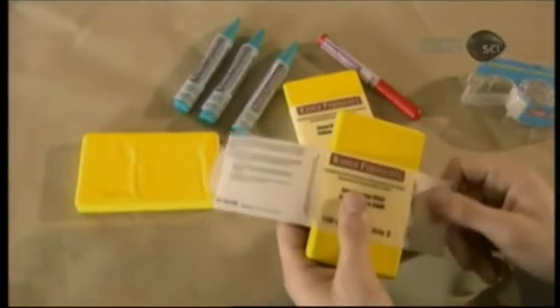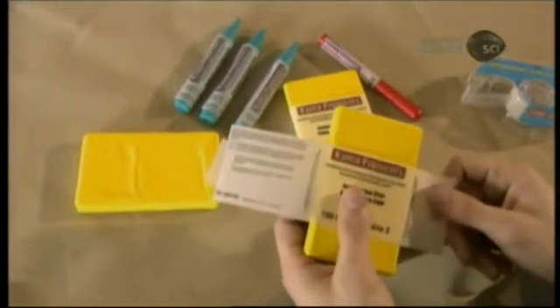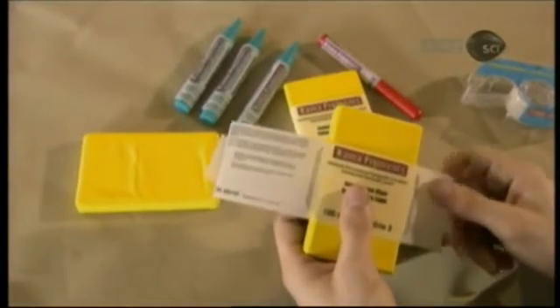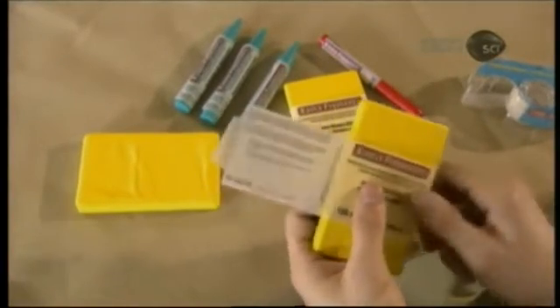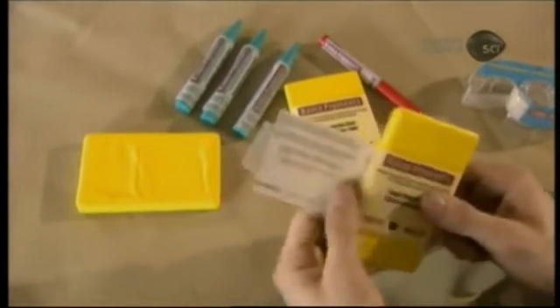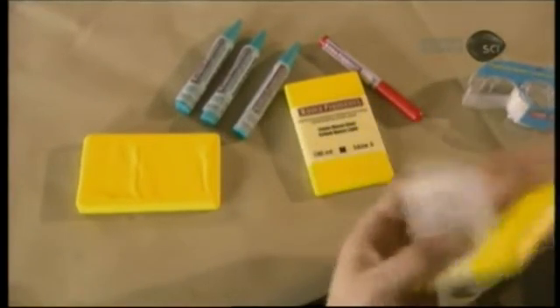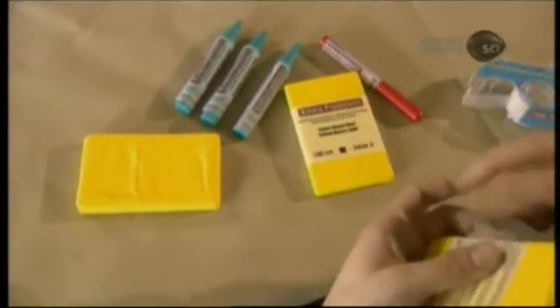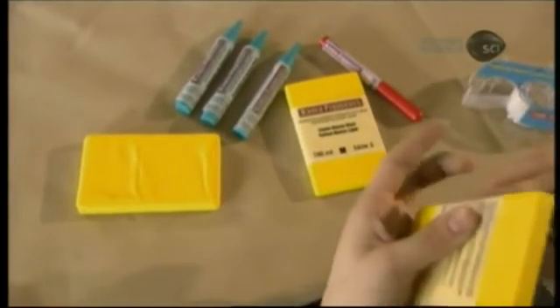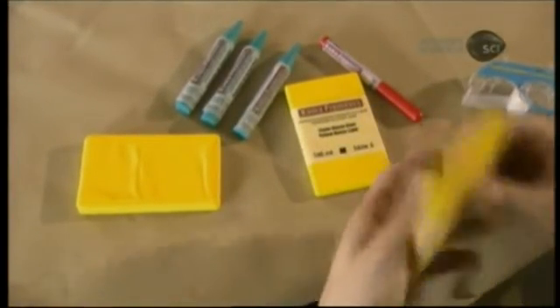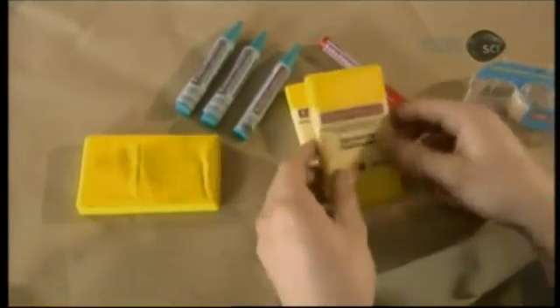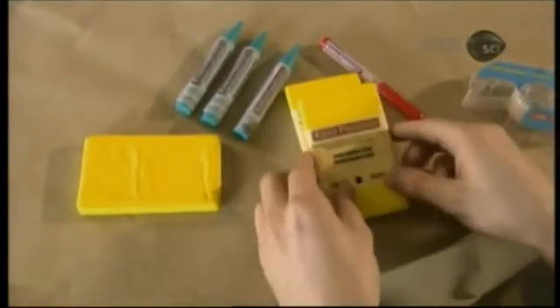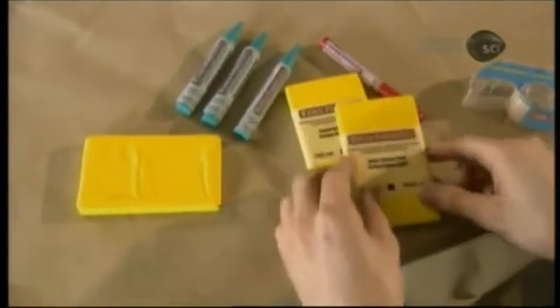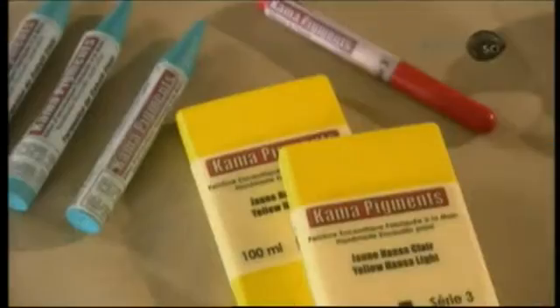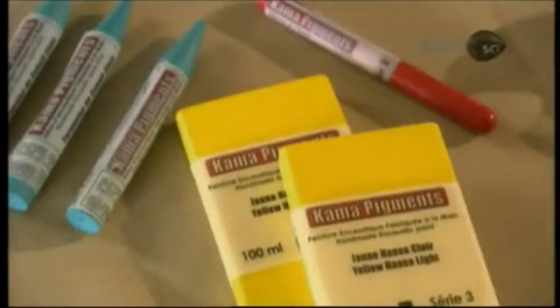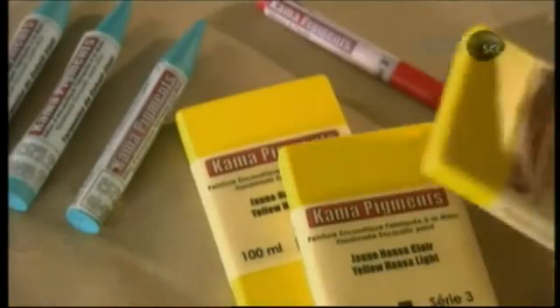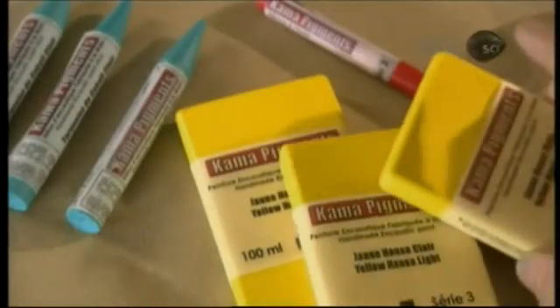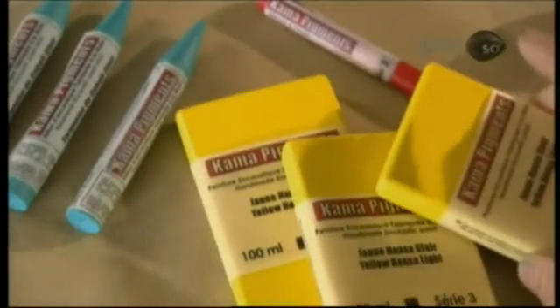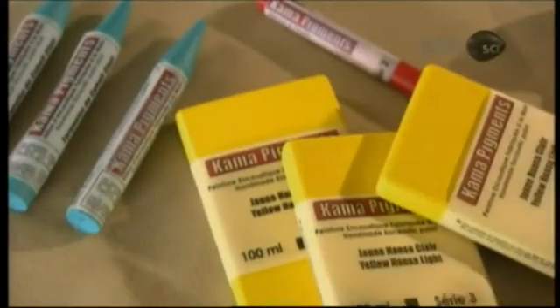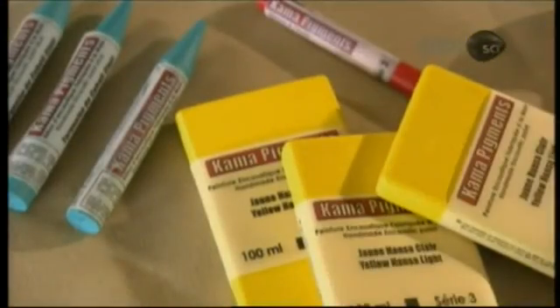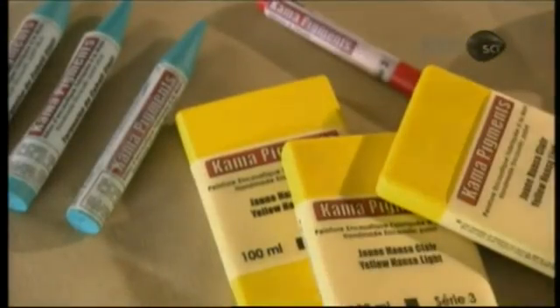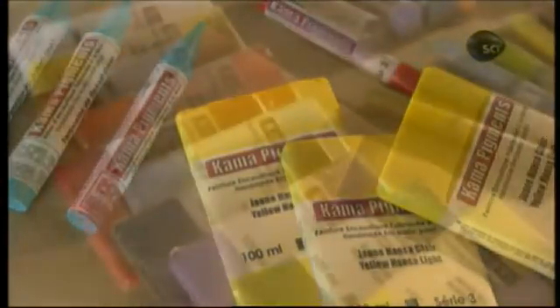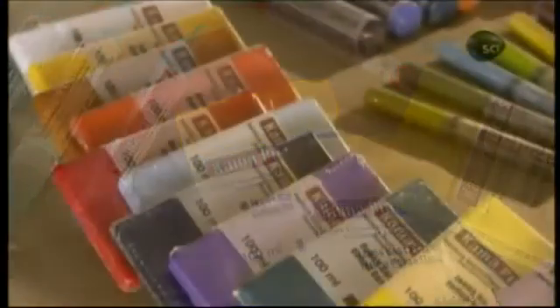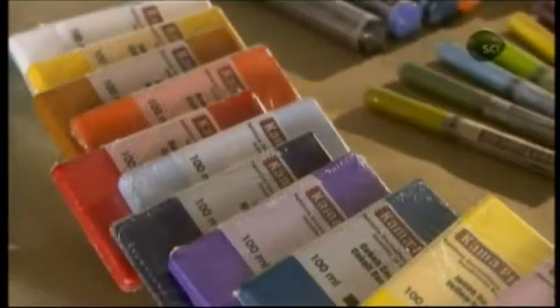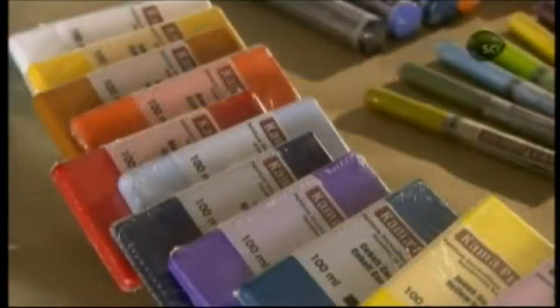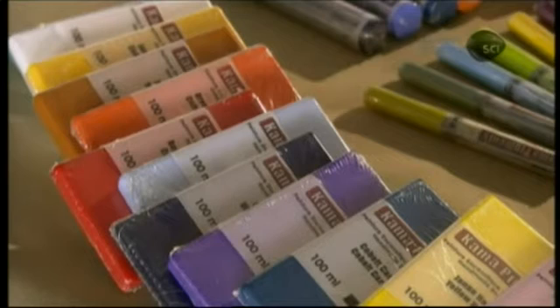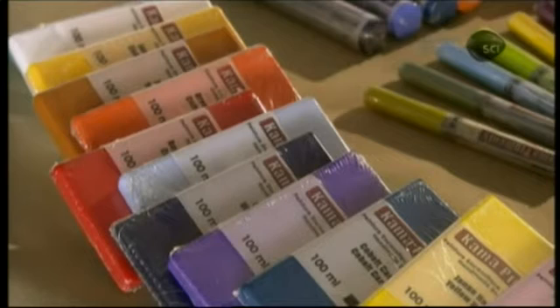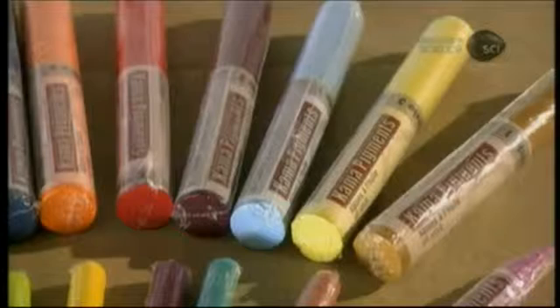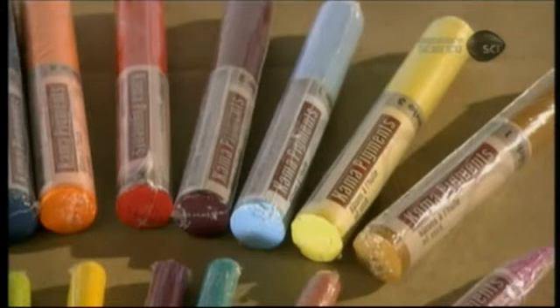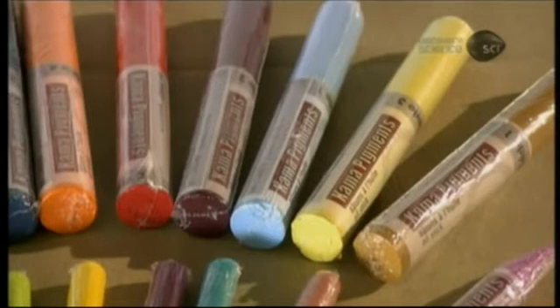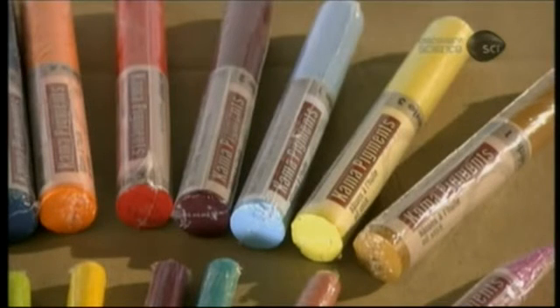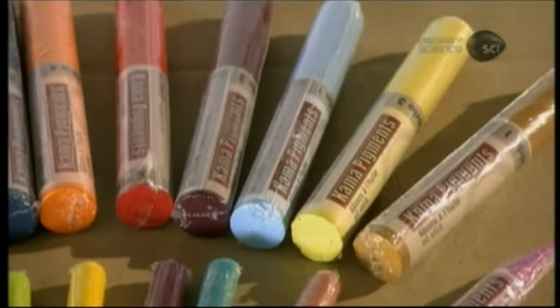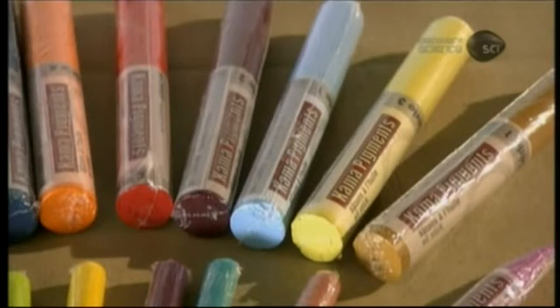Encaustic is the more durable of these two types of paints, because it contains a larger percentage of beeswax, which is resistant to moisture. An encaustic painting, therefore, doesn't have to be varnished or put behind glass.